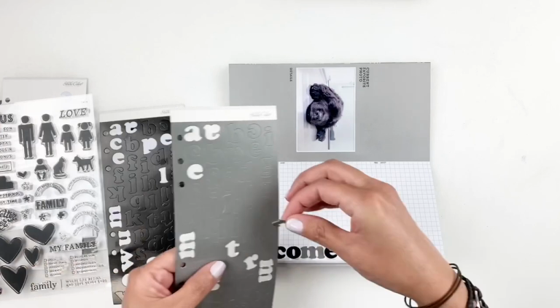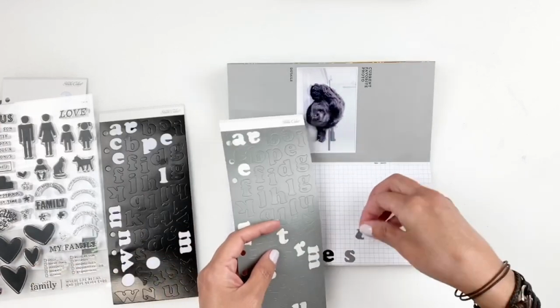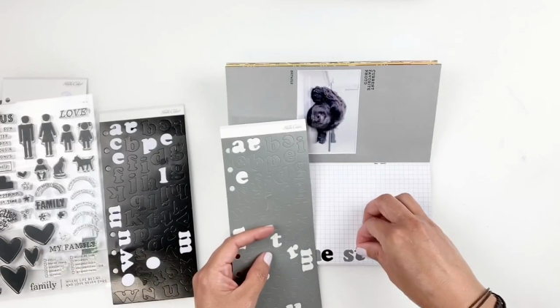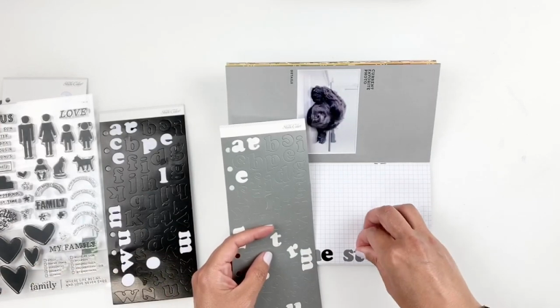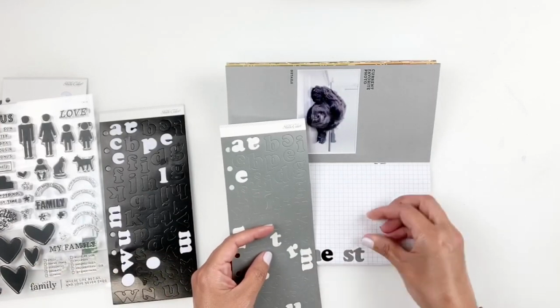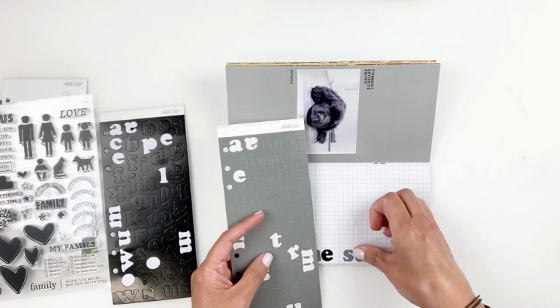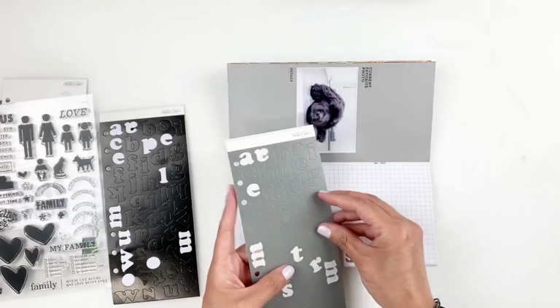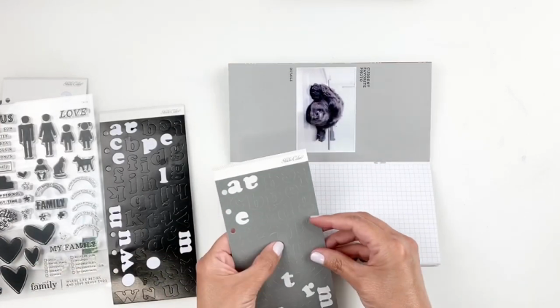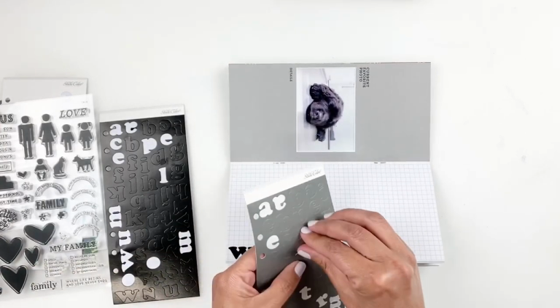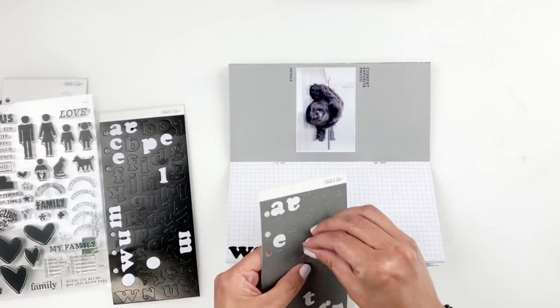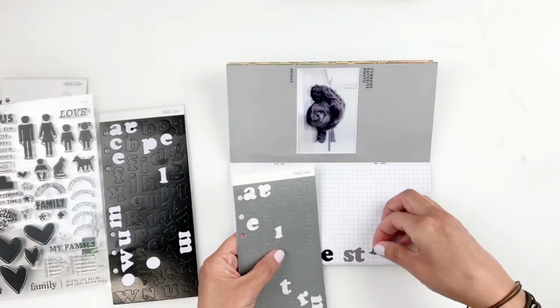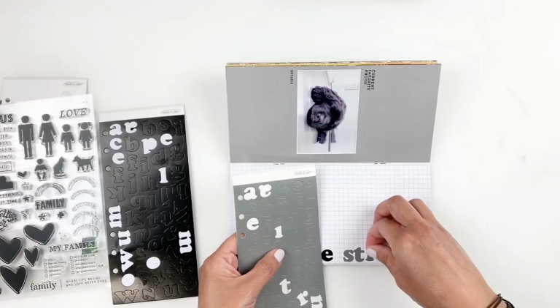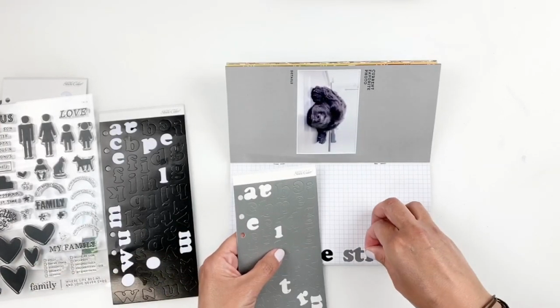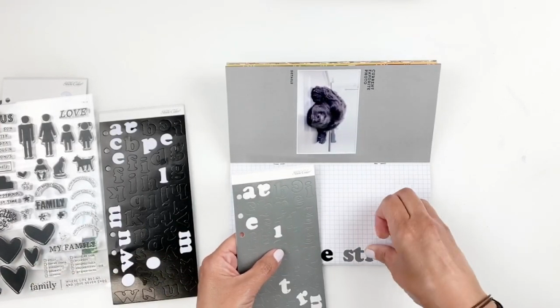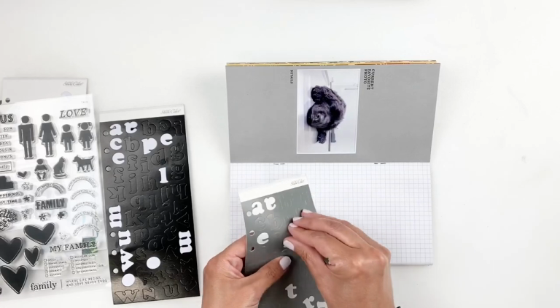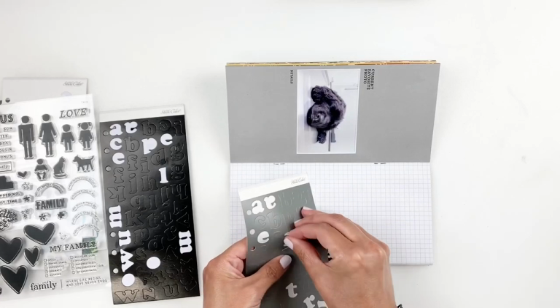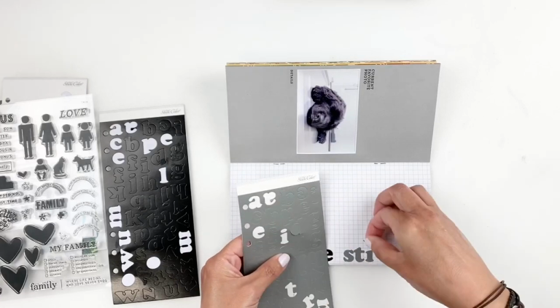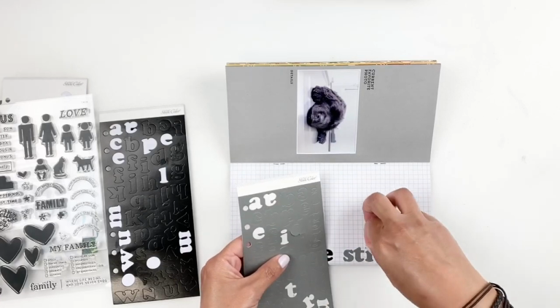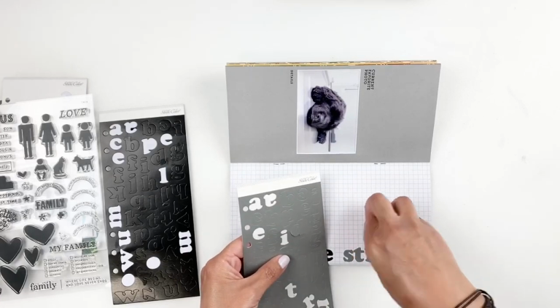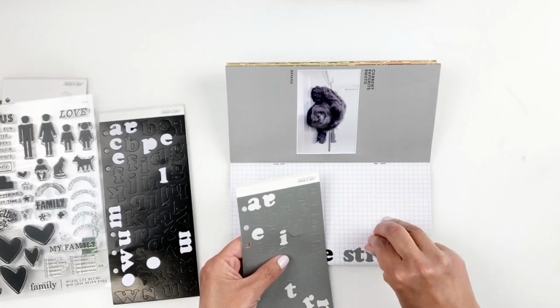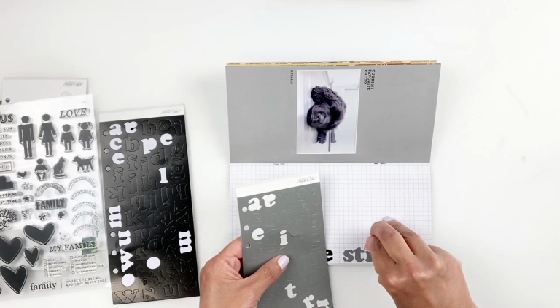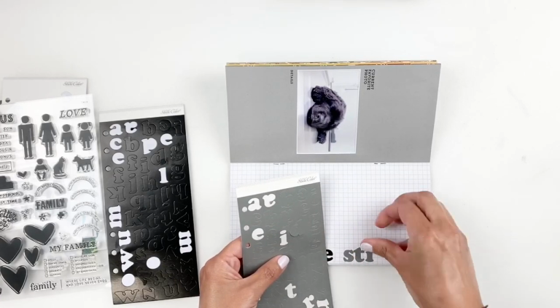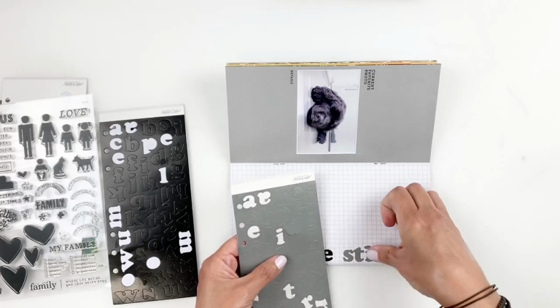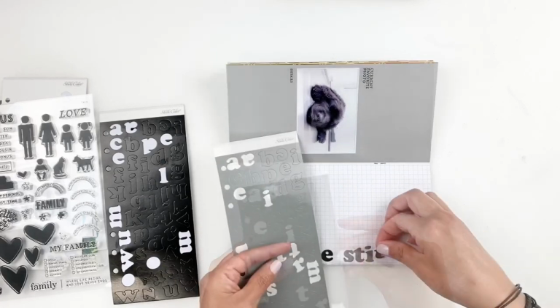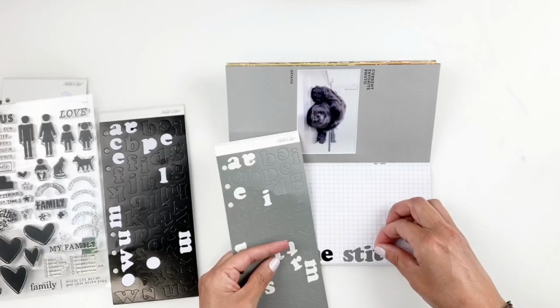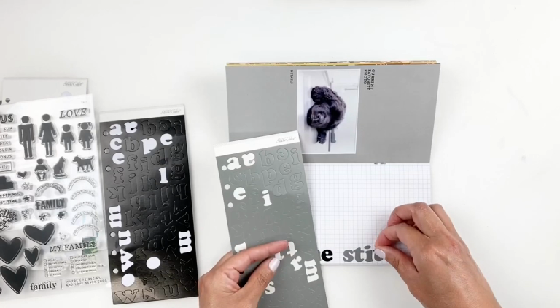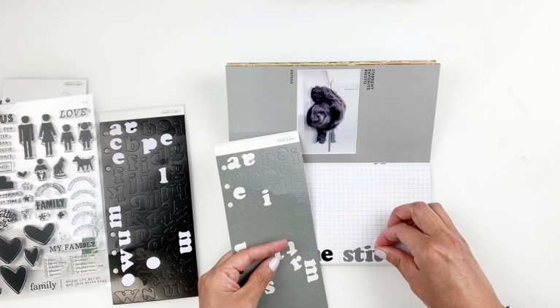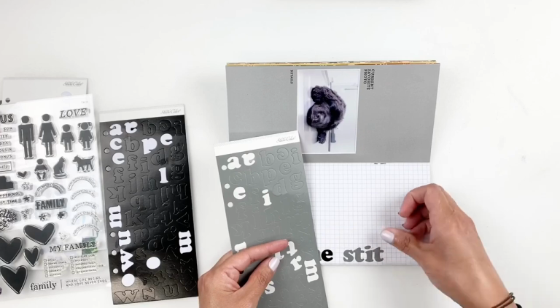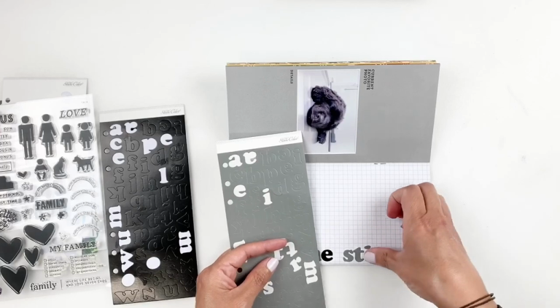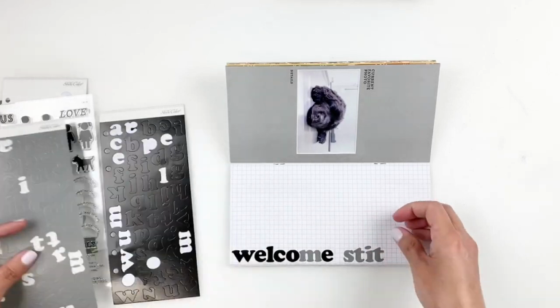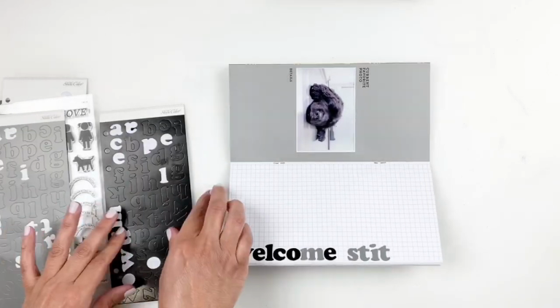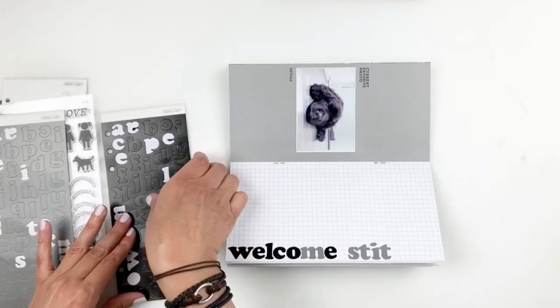I'm going to spell out 'Welcome Stitch' with my Color Theory alpha stickers and then I'm going to use the subscription stamp set to stamp out the potty people. Potty people are back, you guys!